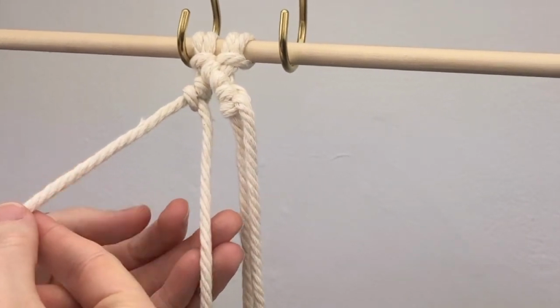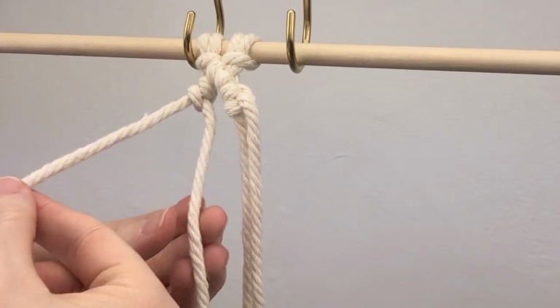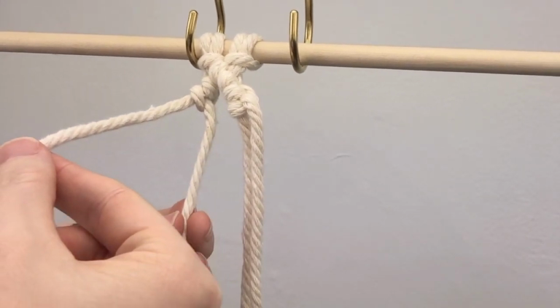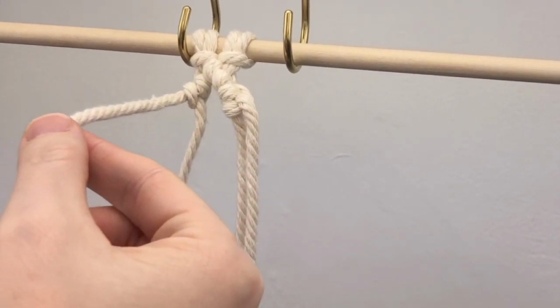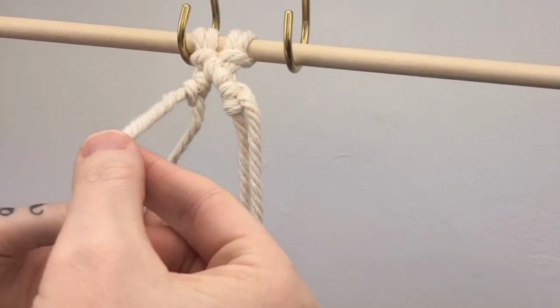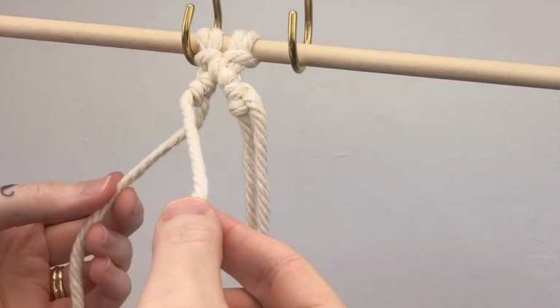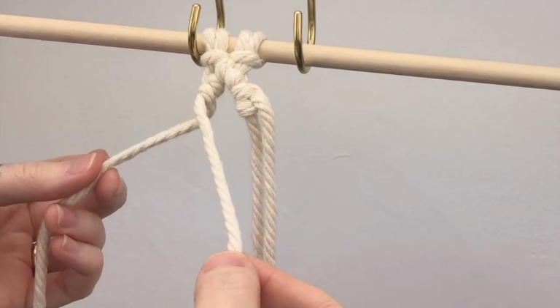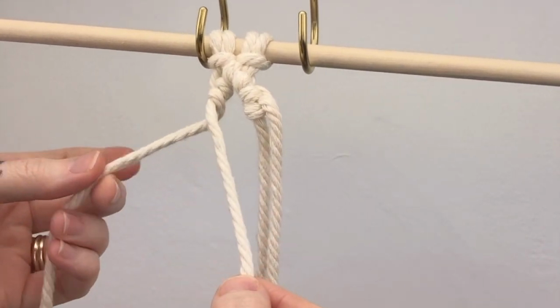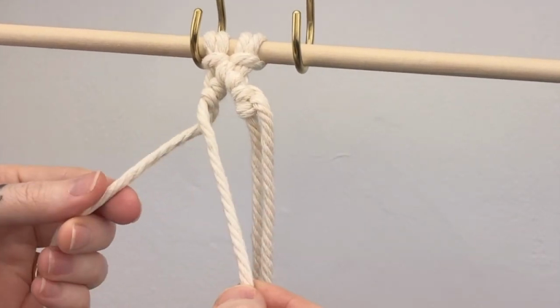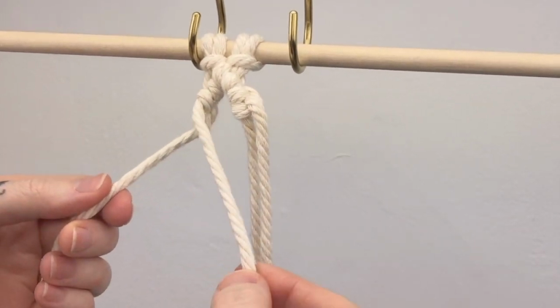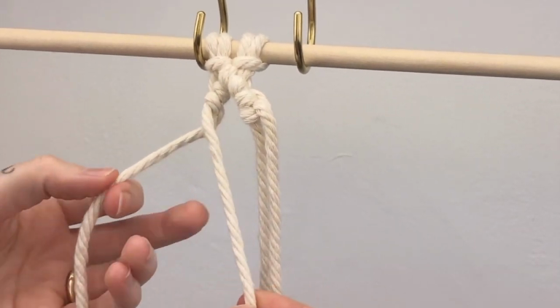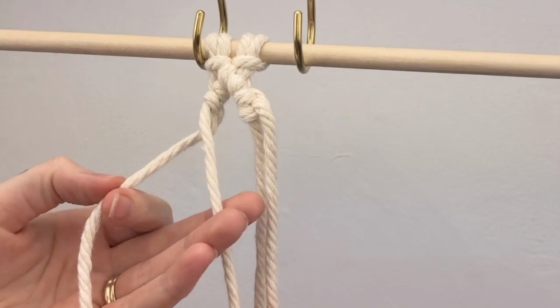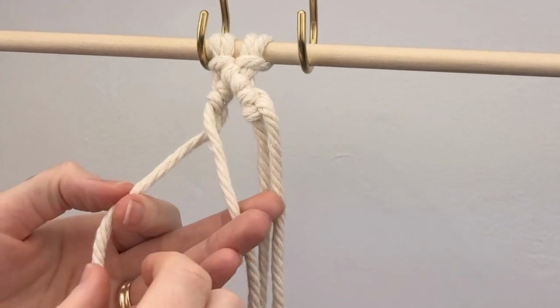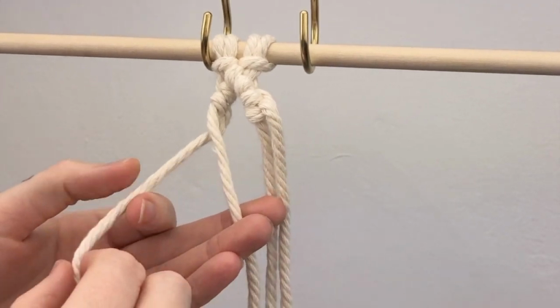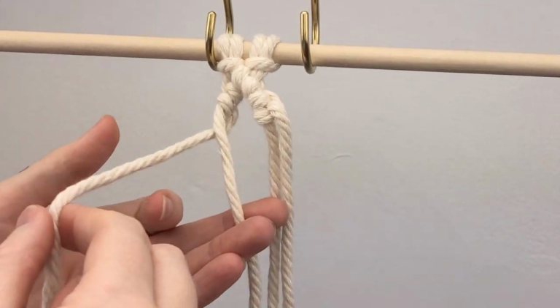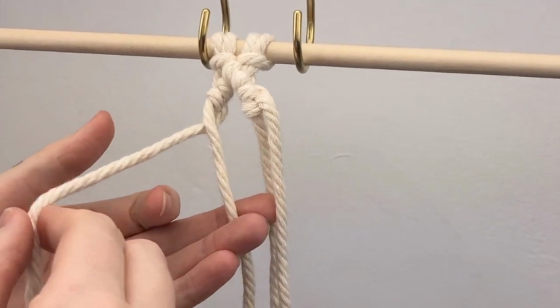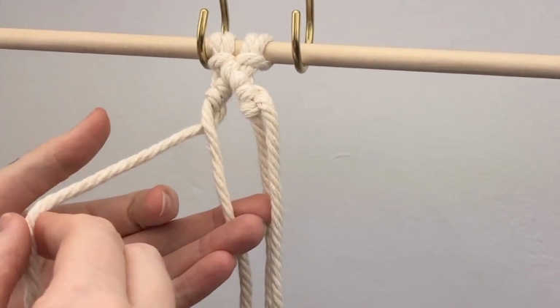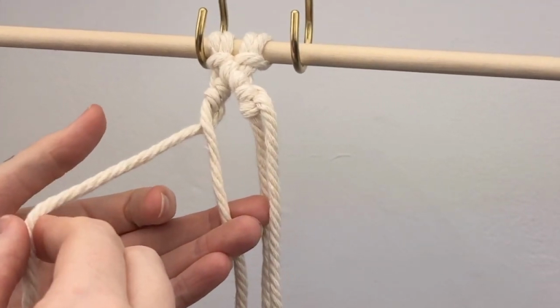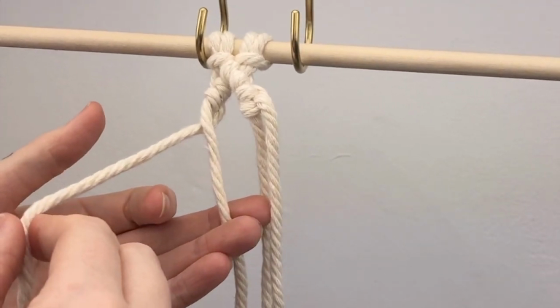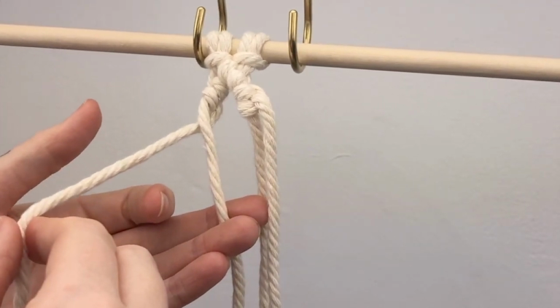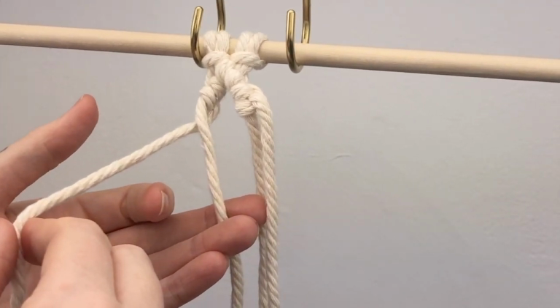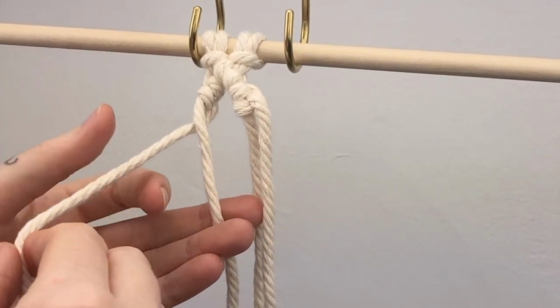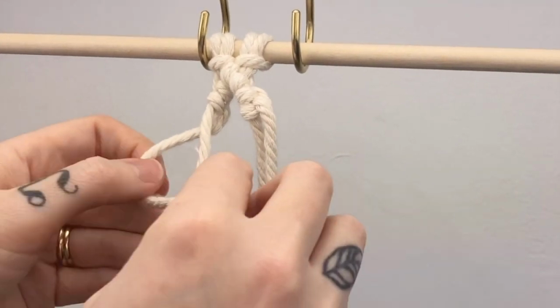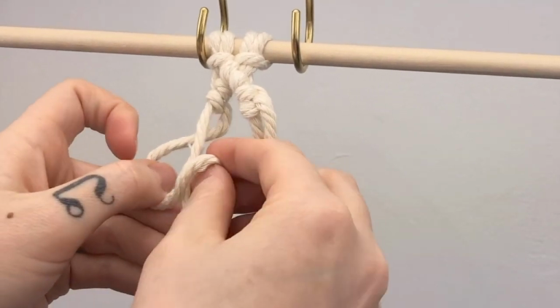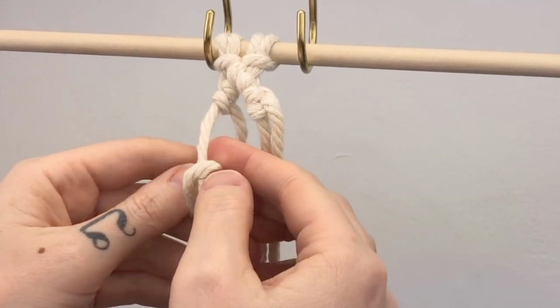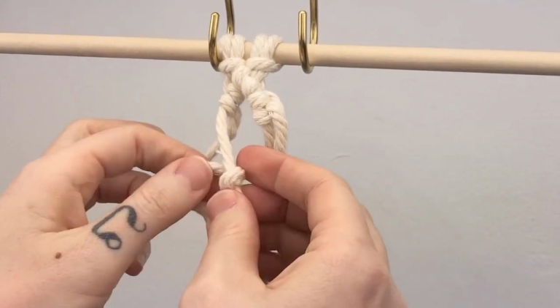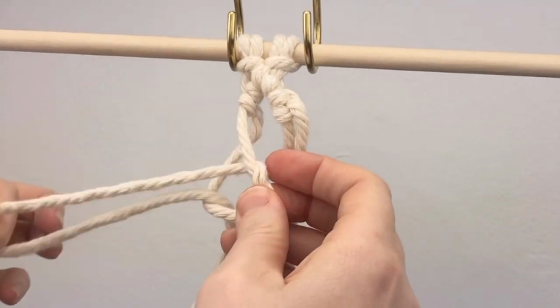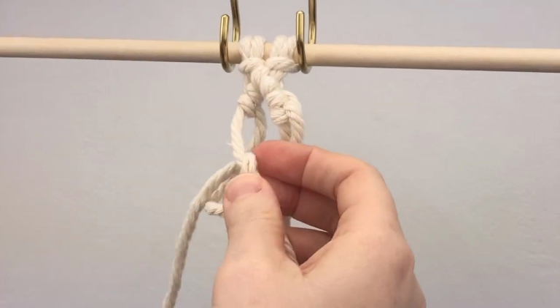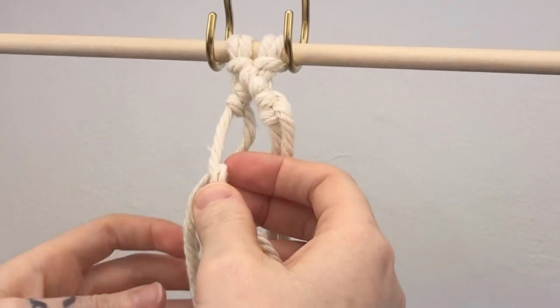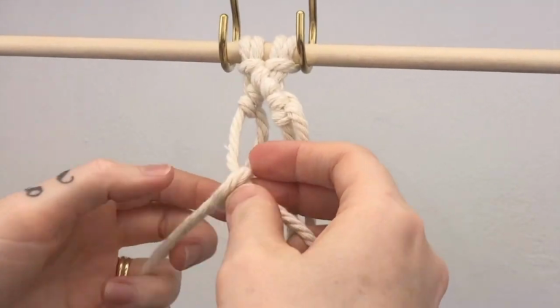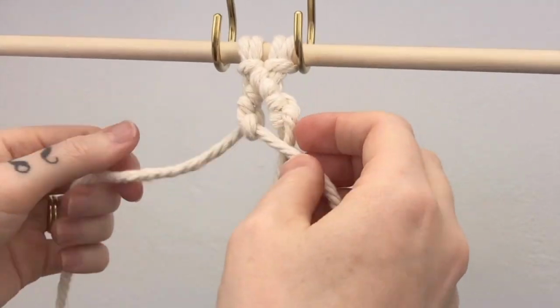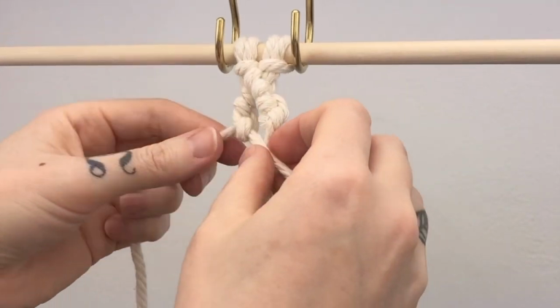Use the same cords, cross over this one as your lead cord and tie two half hitch knots around your lead cord.